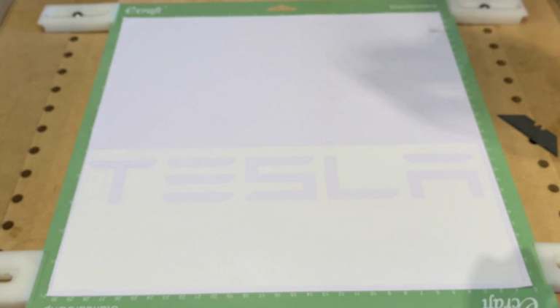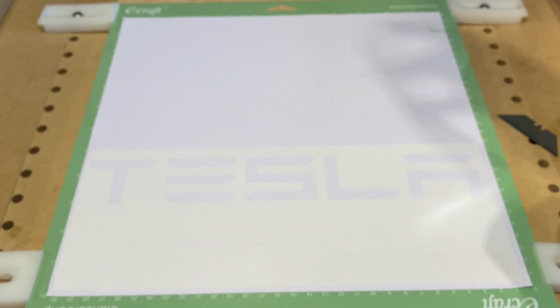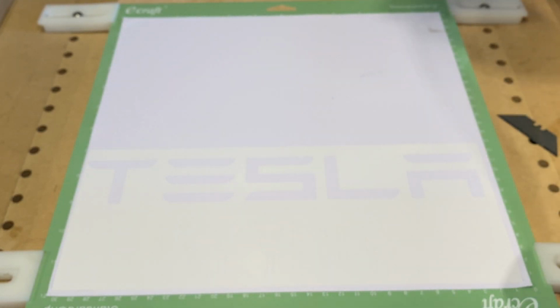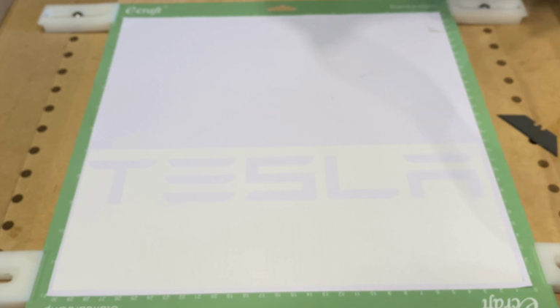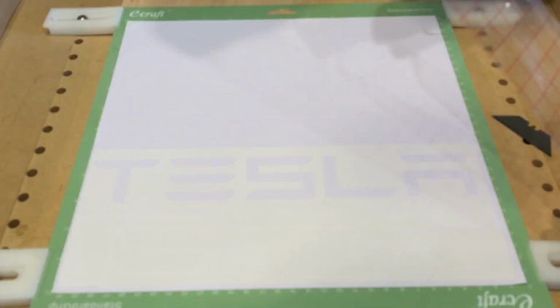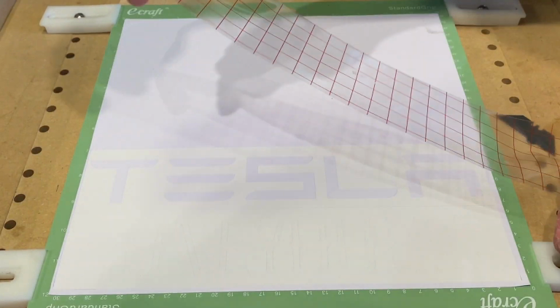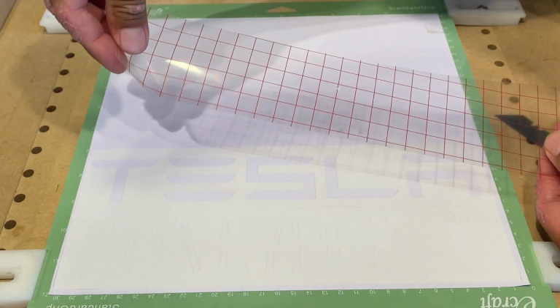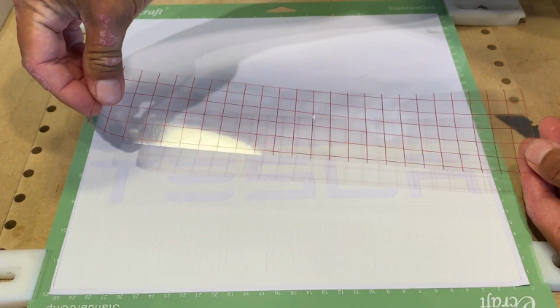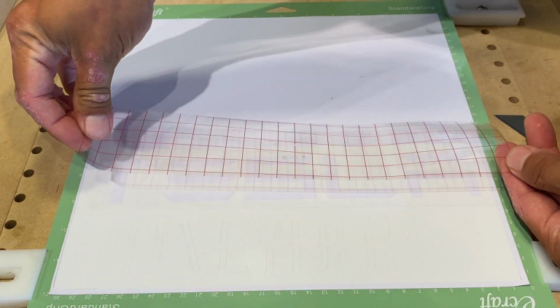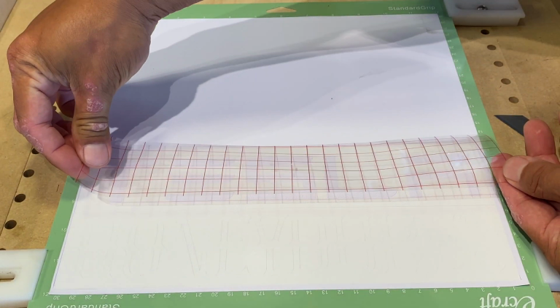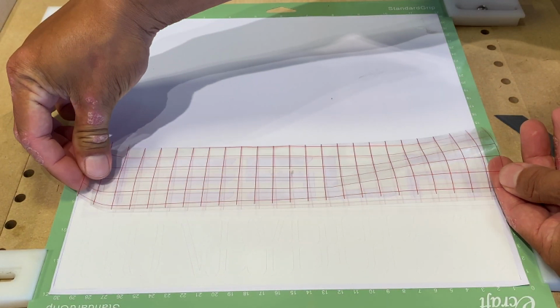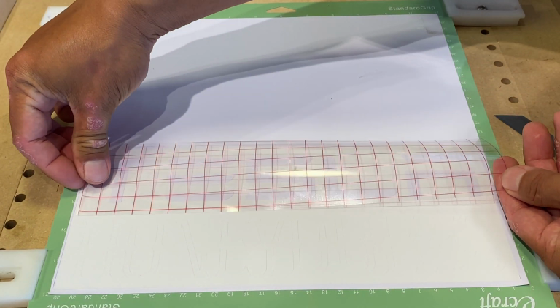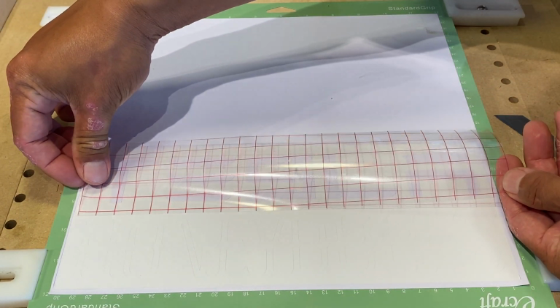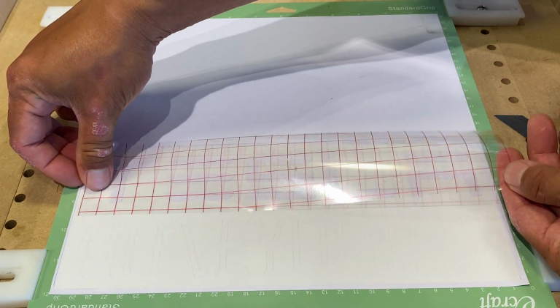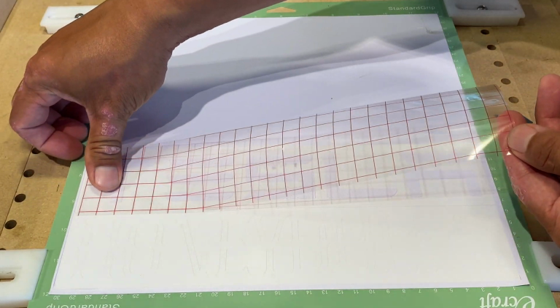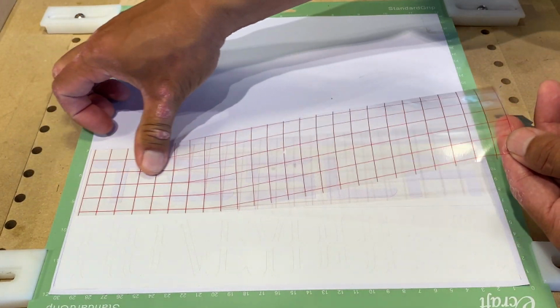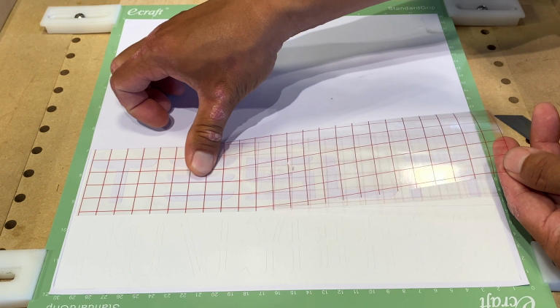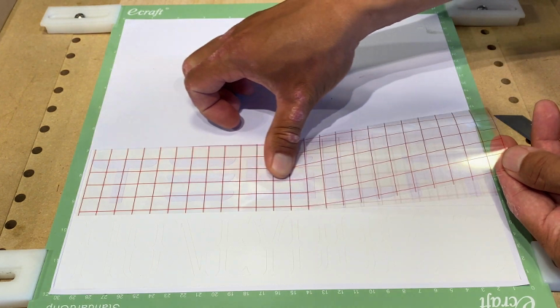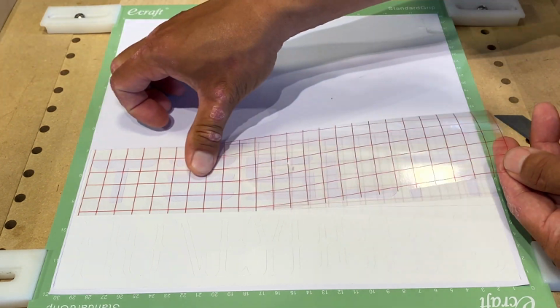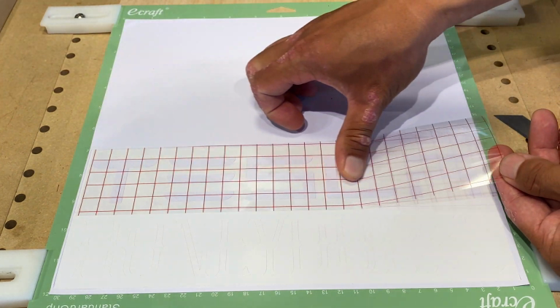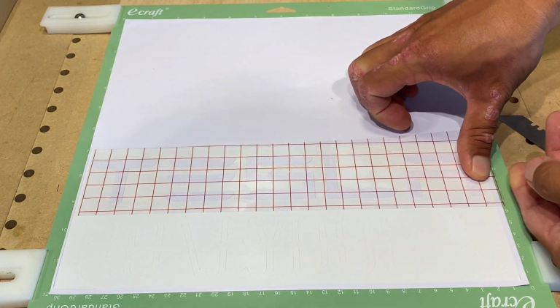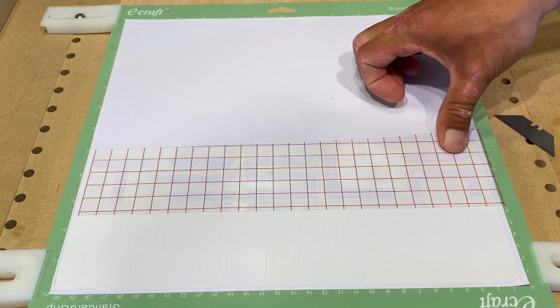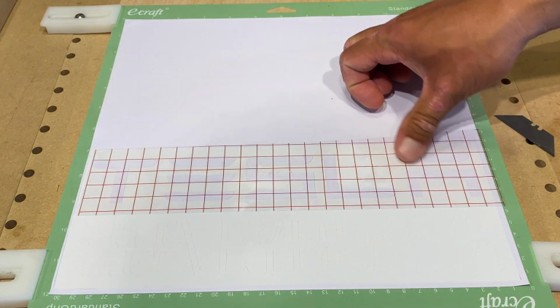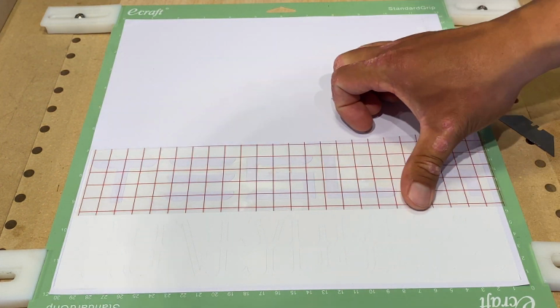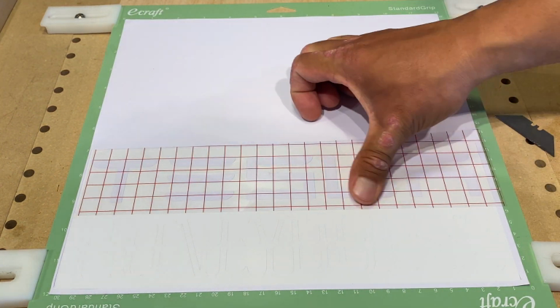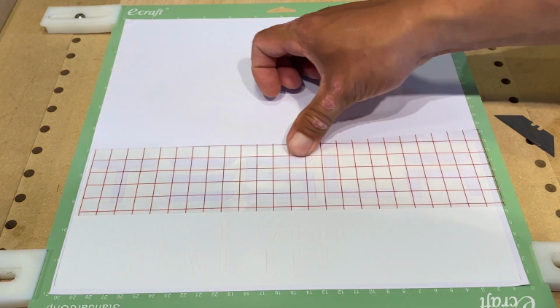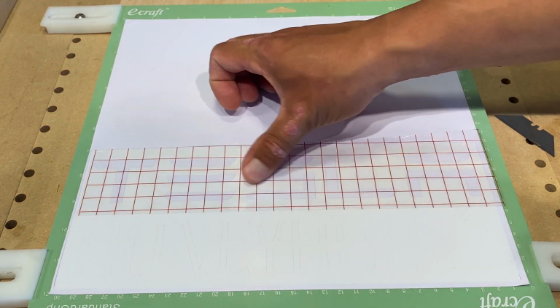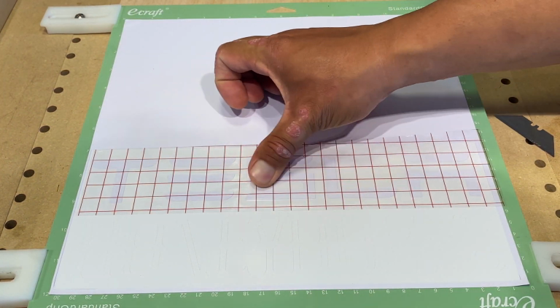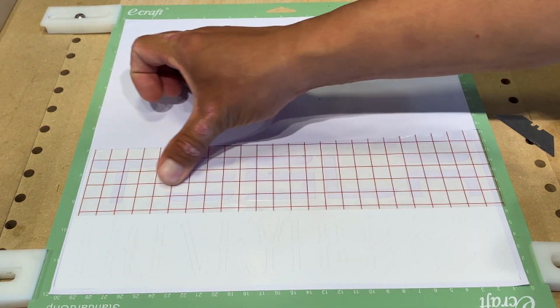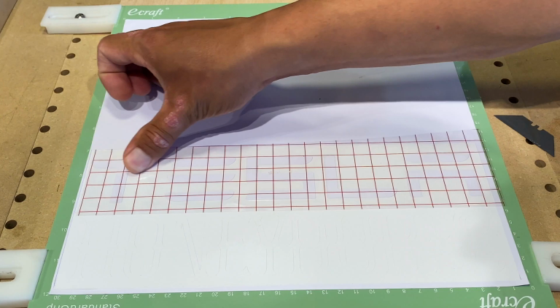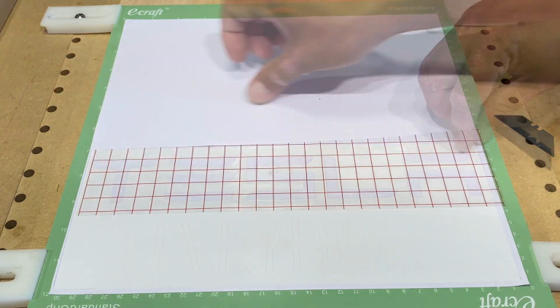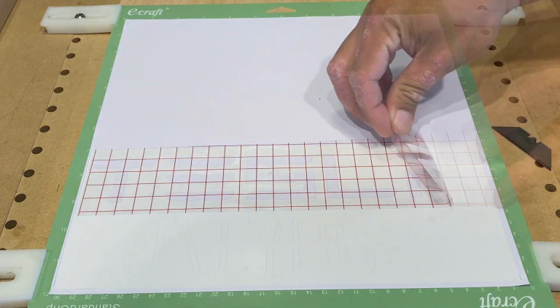Now I'm going to use some vinyl transfer tape to remove the letters from the sheet vinyl. It will transfer to the tape, and then I'll use that to transfer the text onto the surface that I want the text to be permanently attached to. The transfer tape maintains alignment and spacing of all the letters and segments of the letters.